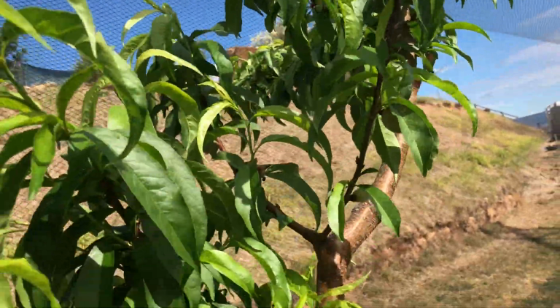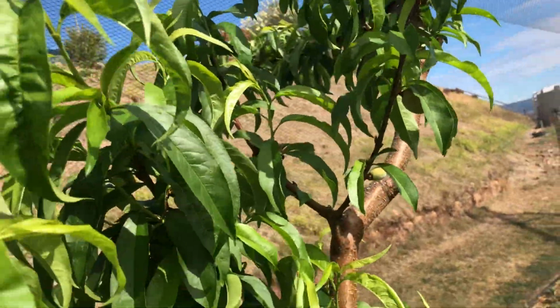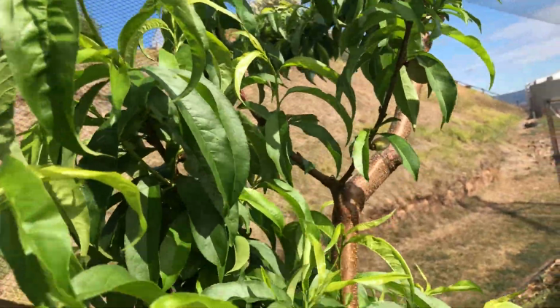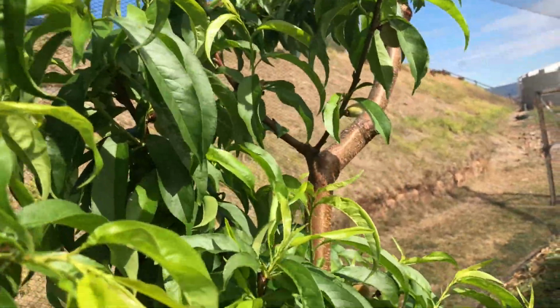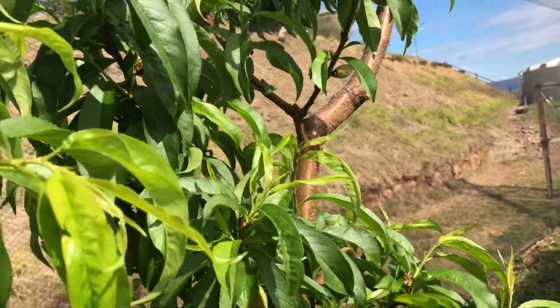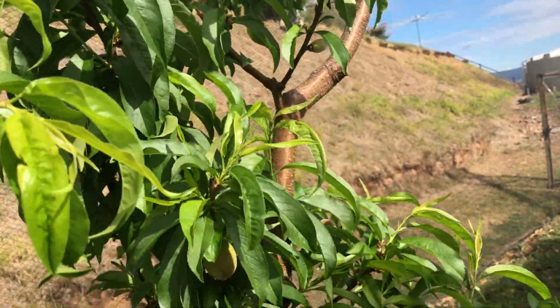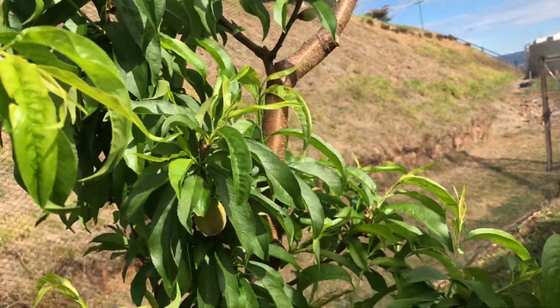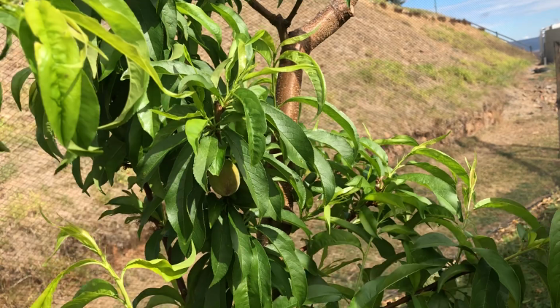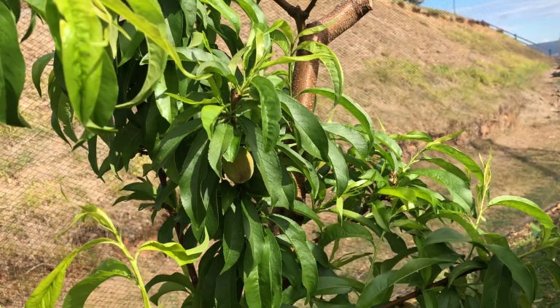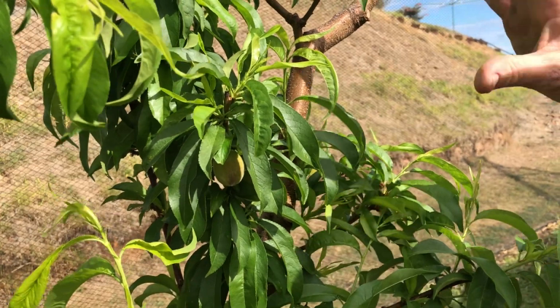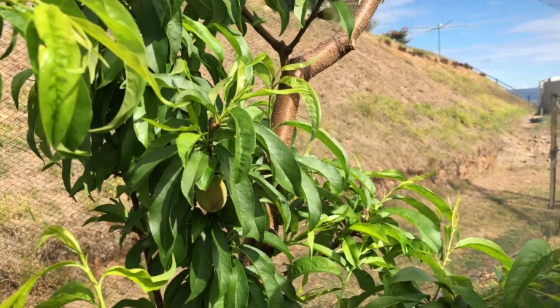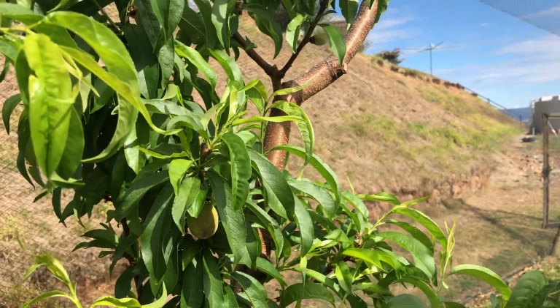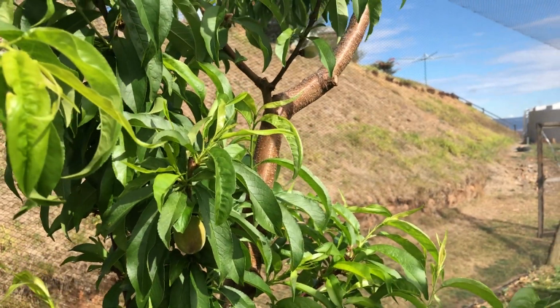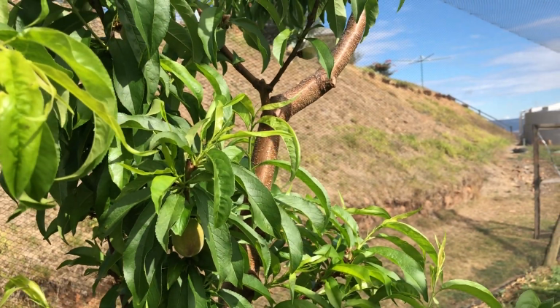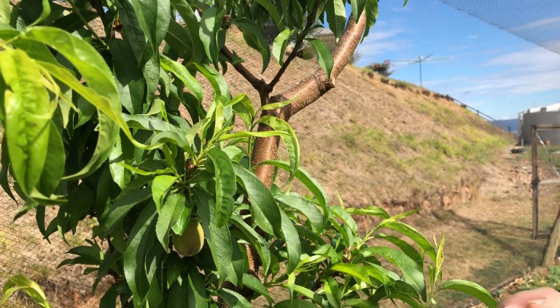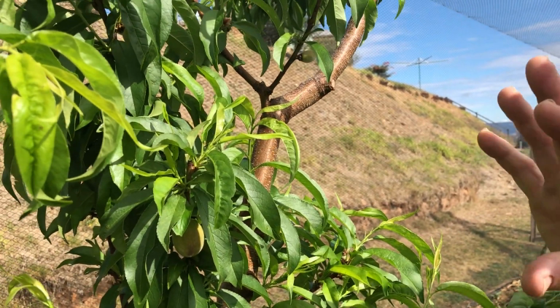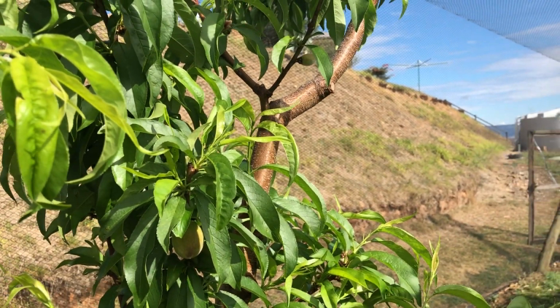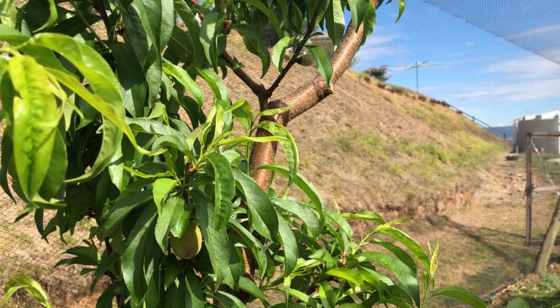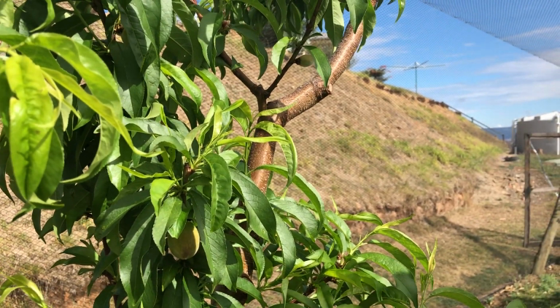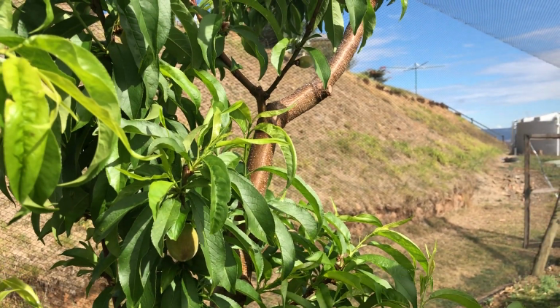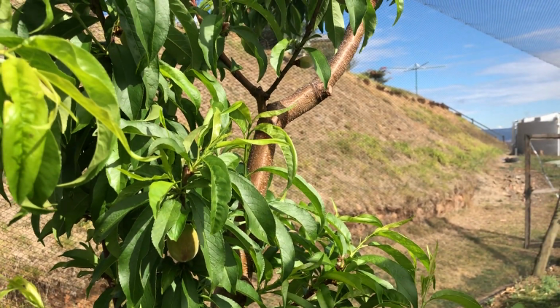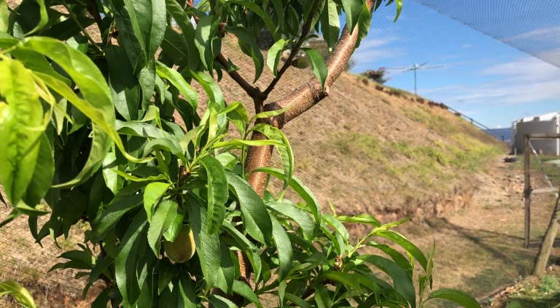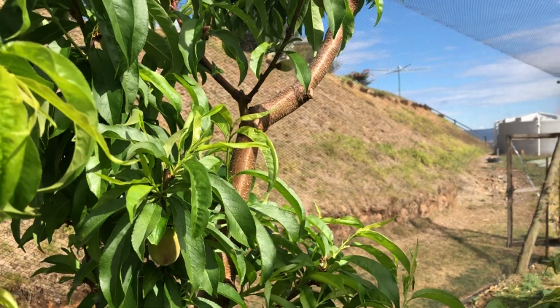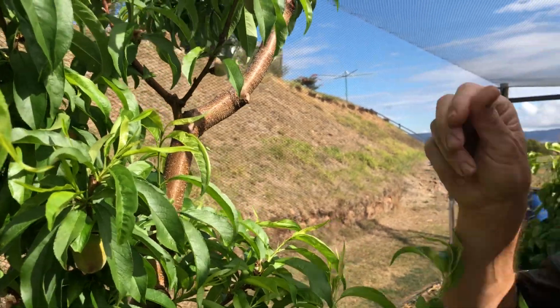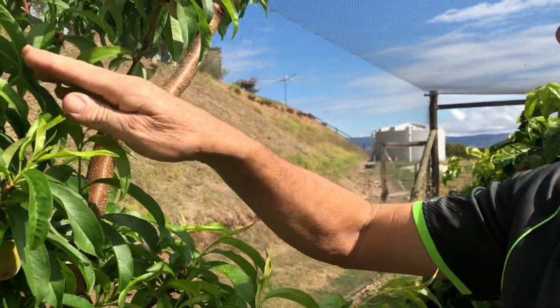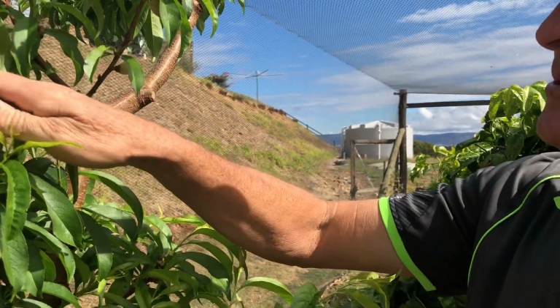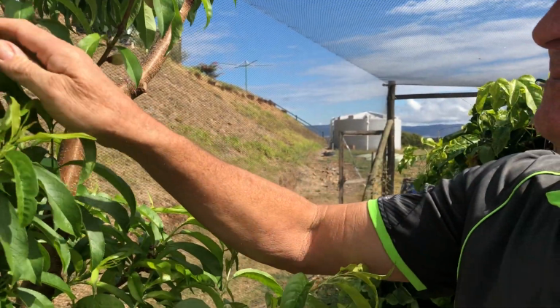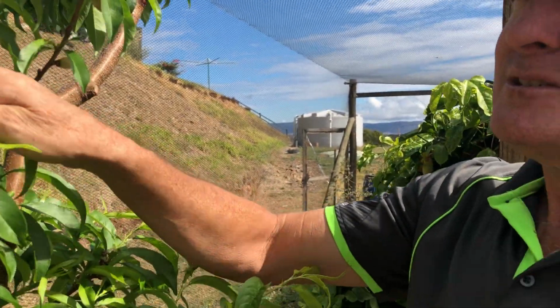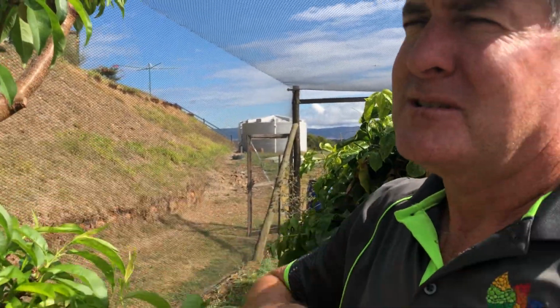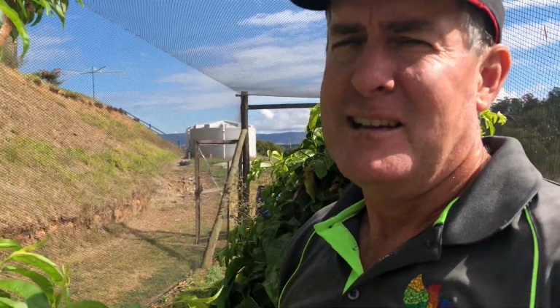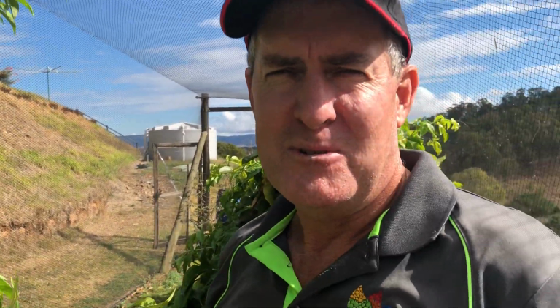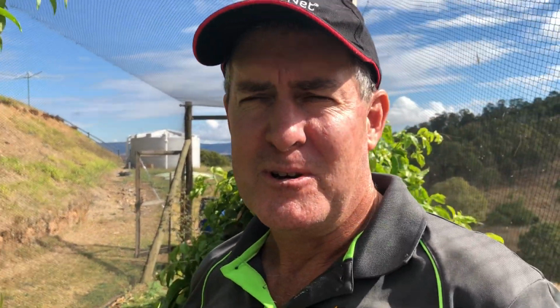That should give everybody an idea on how to thin stone fruit. Don't let them get any bigger than this - usually between a 5 cent piece size and a 10 to 20 cent piece size is a good size range.